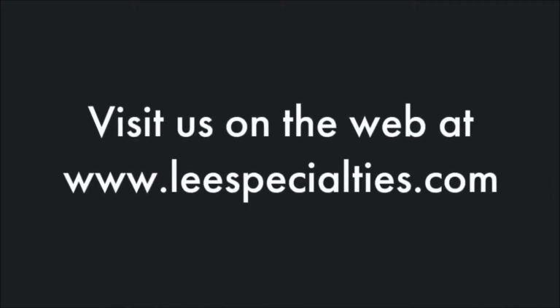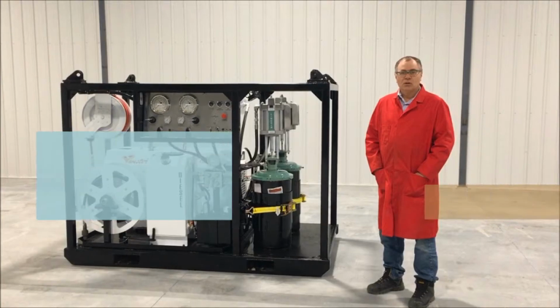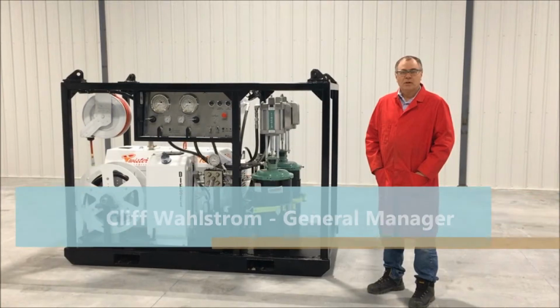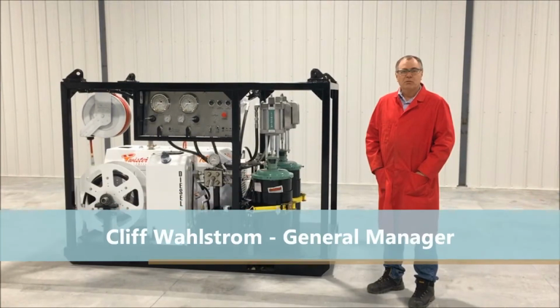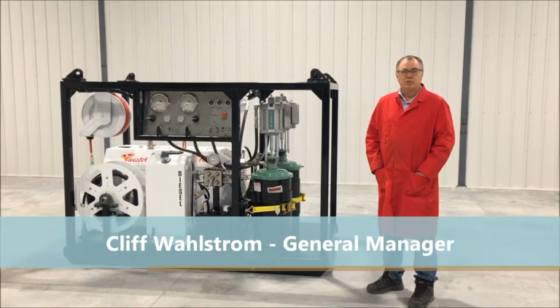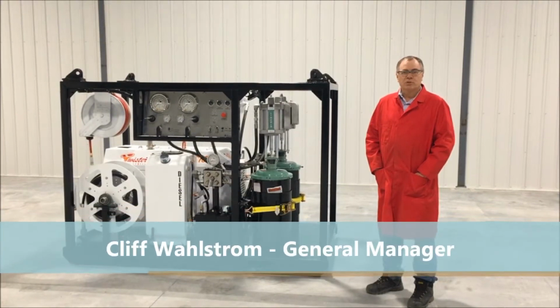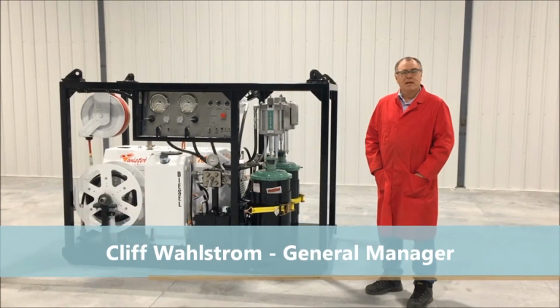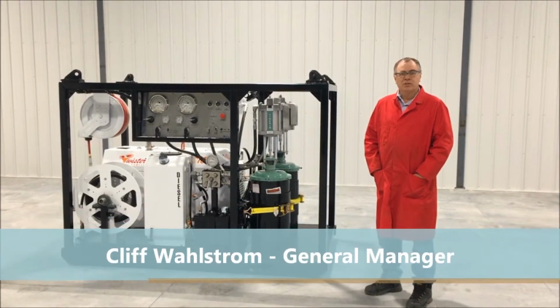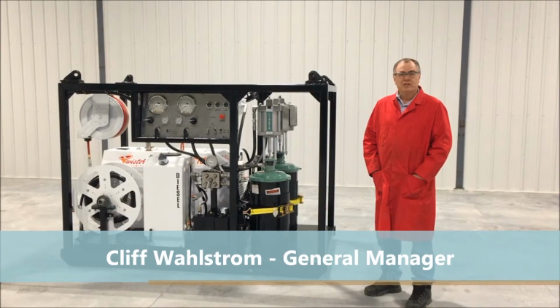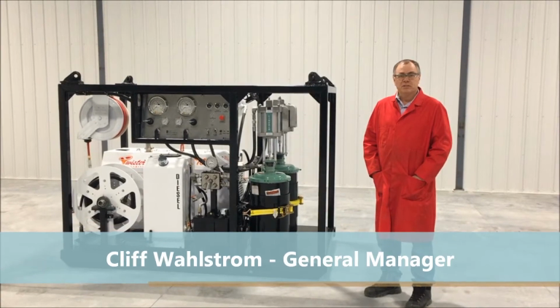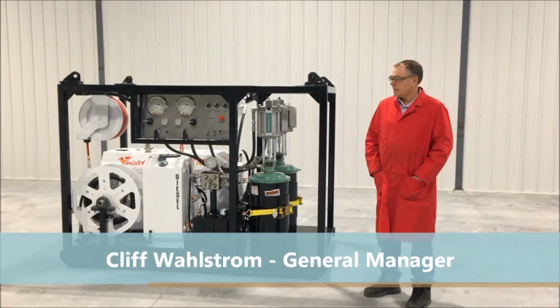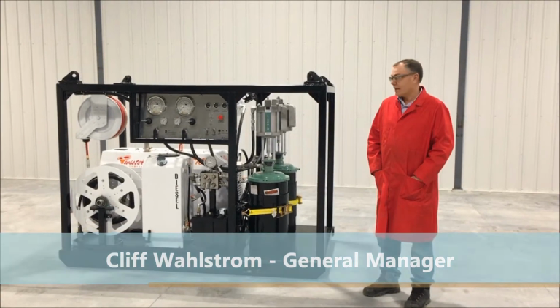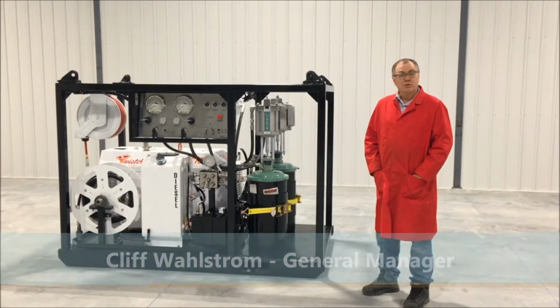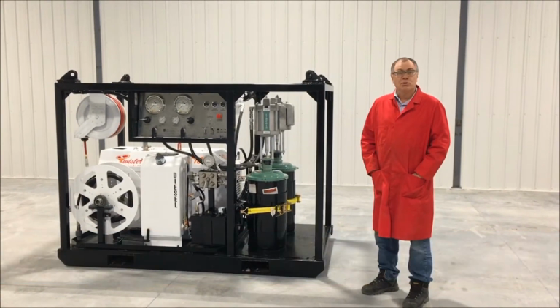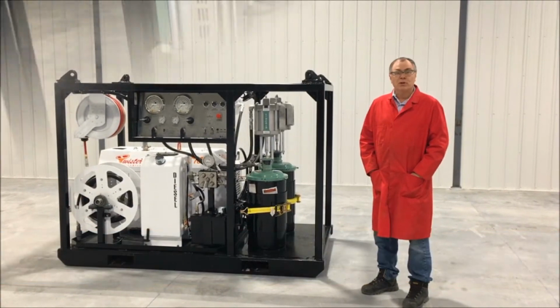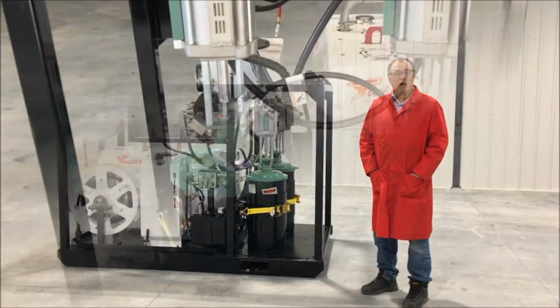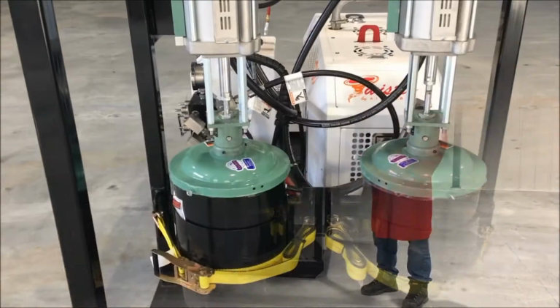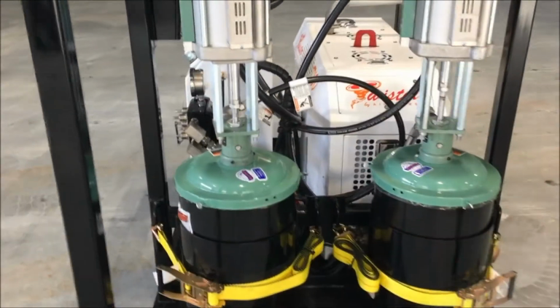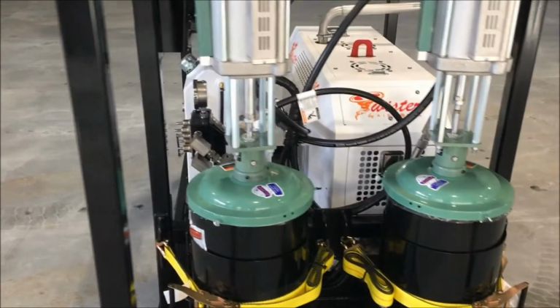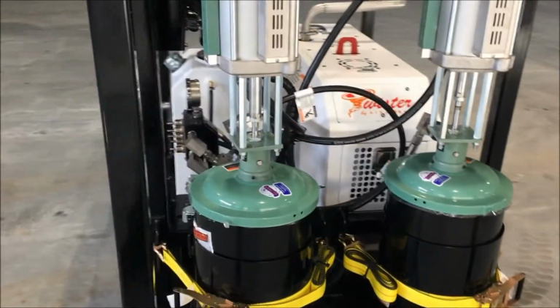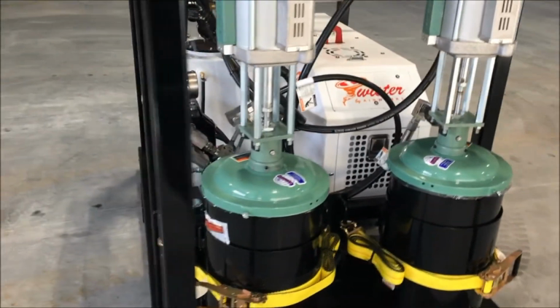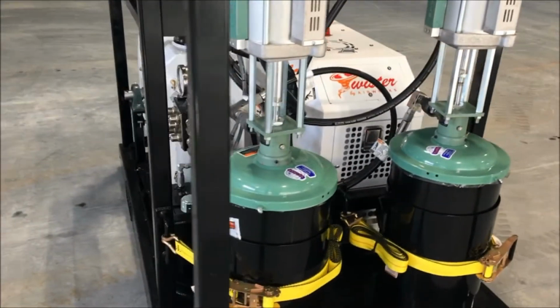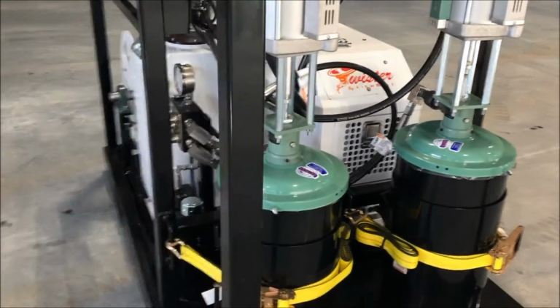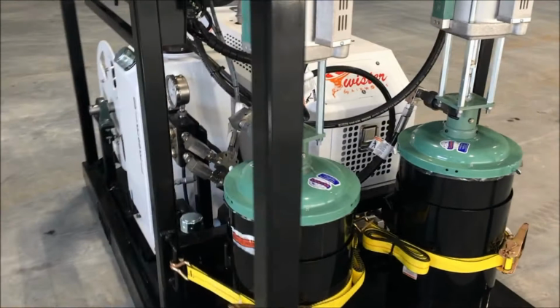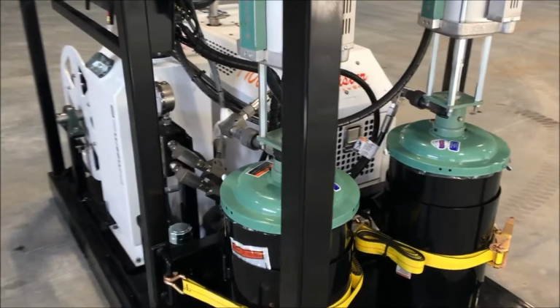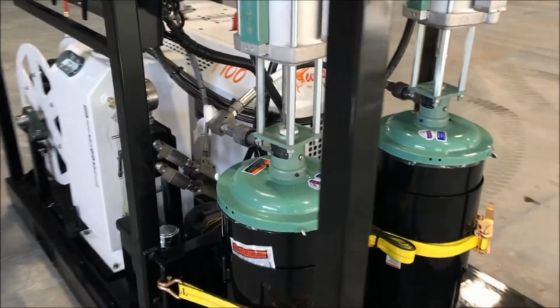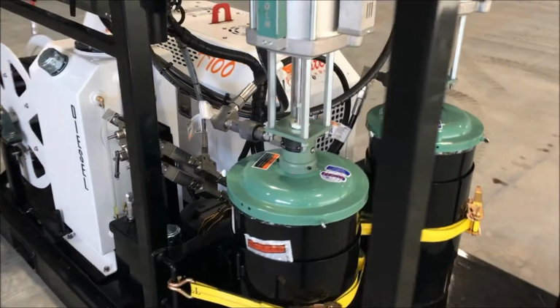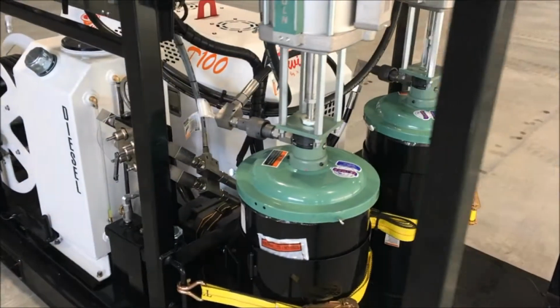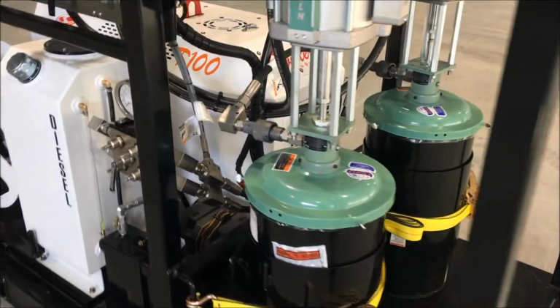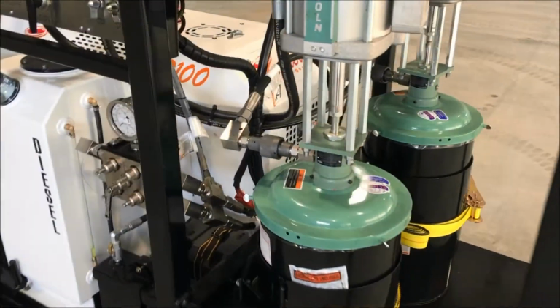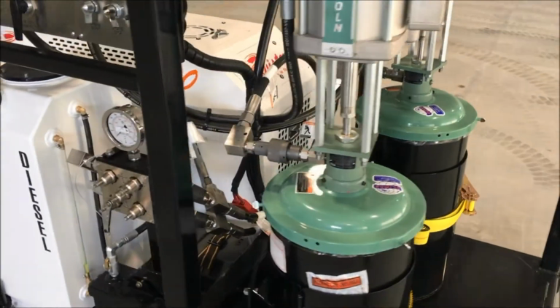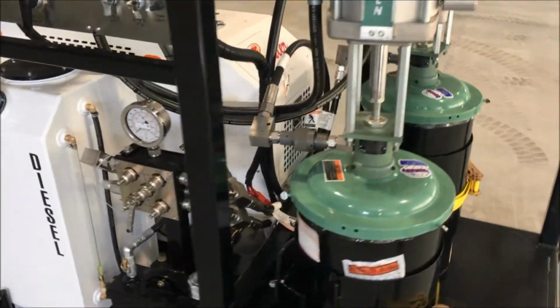Hello, I'm Cliff Wallstrom, General Manager of Lee Specialties. I'd like to introduce you to our new high-pressure grease unit. This unit is developed based on a lot of our standard technologies.